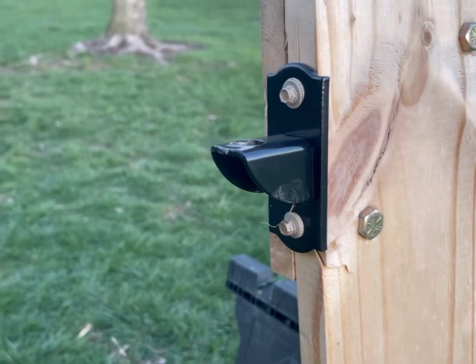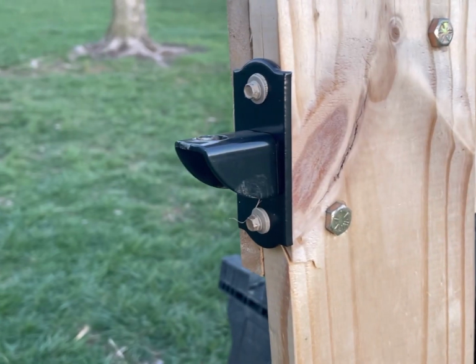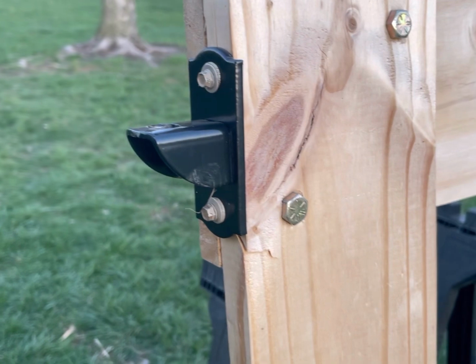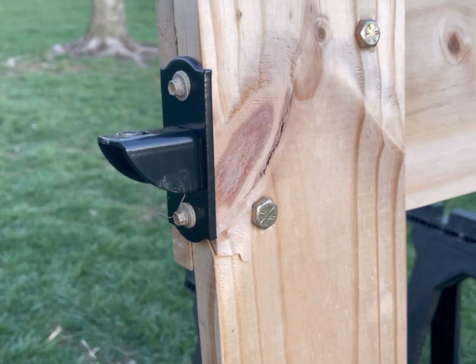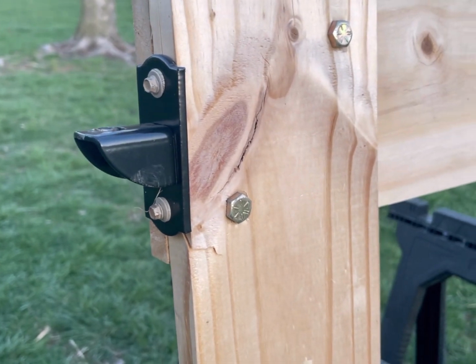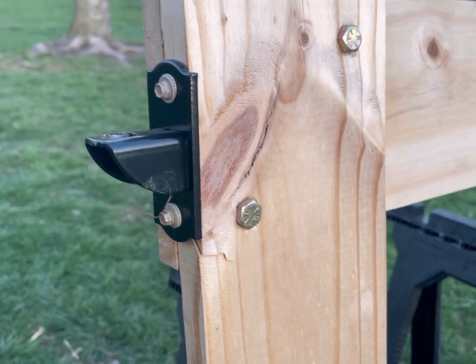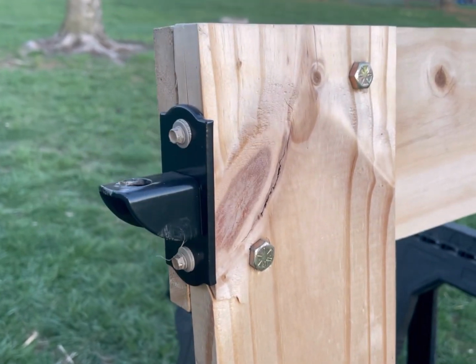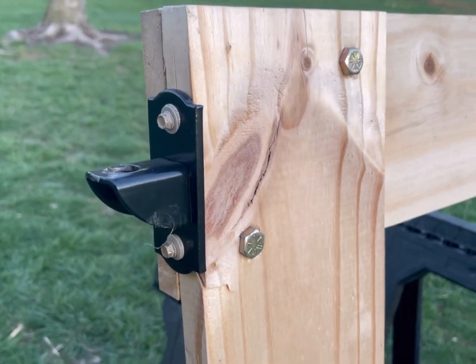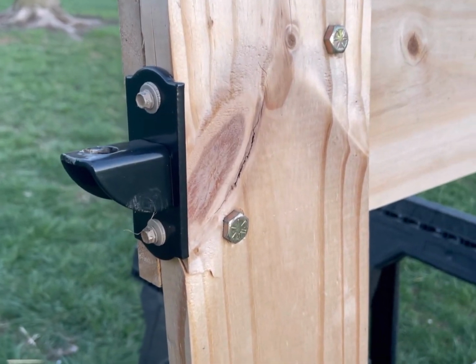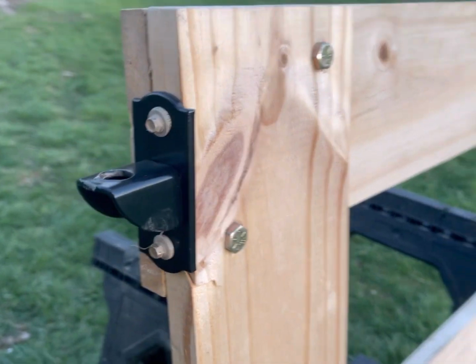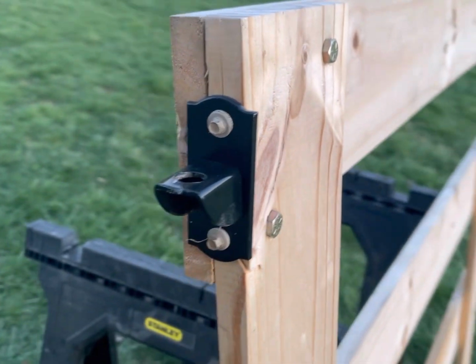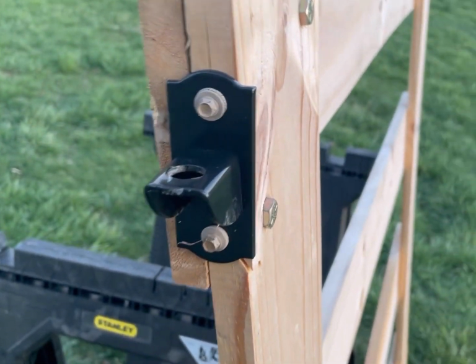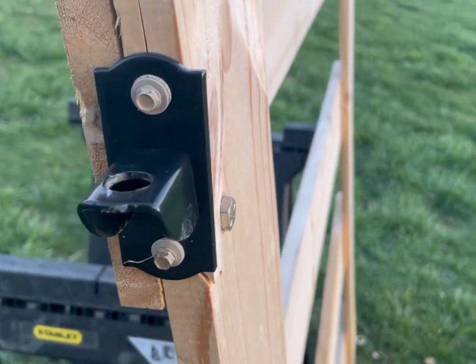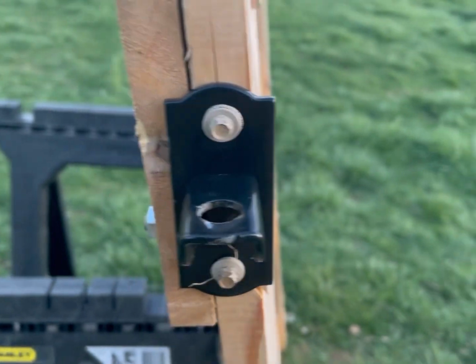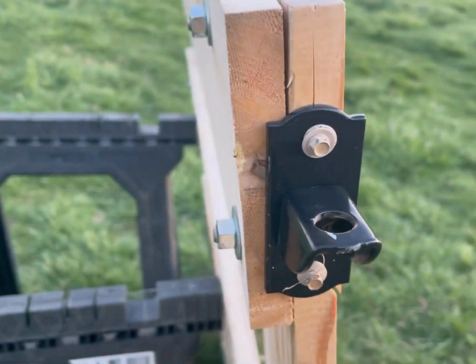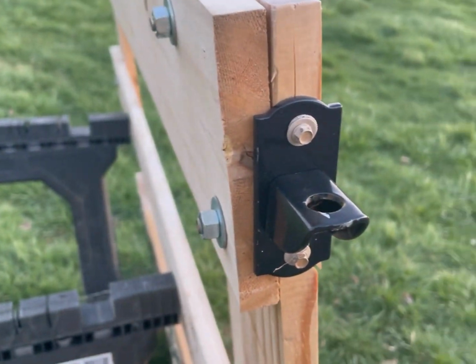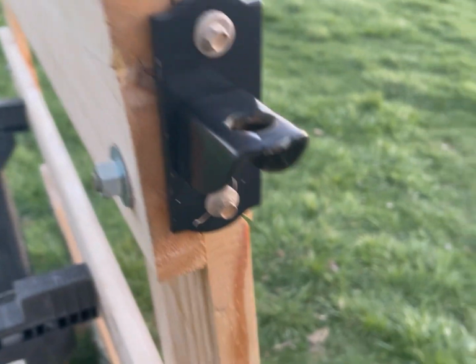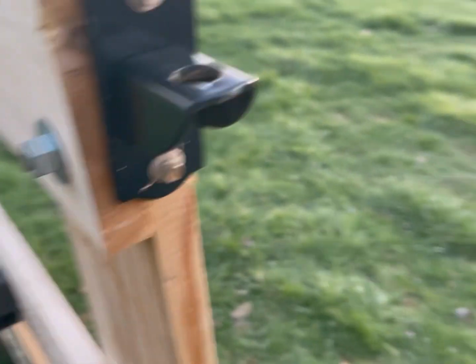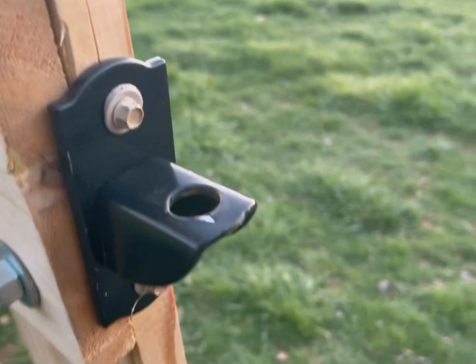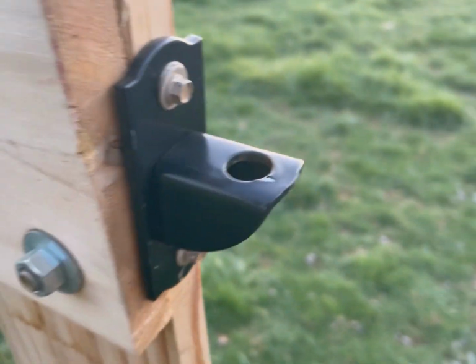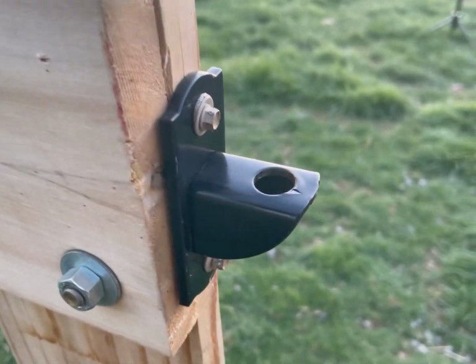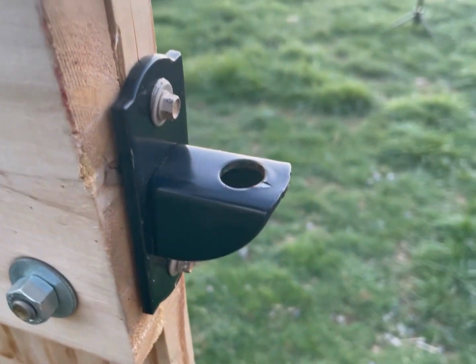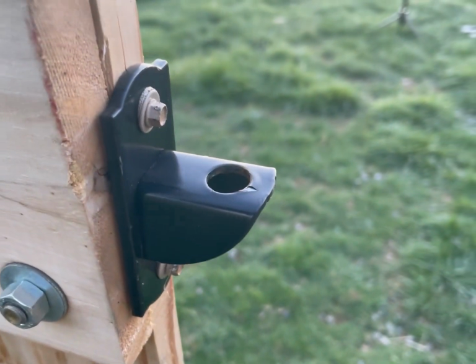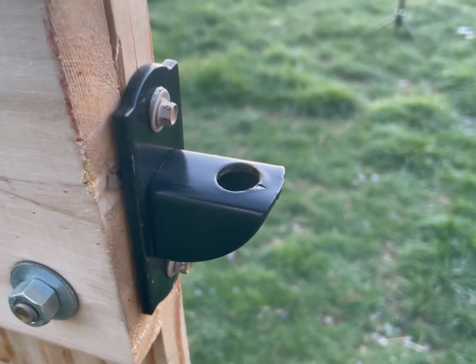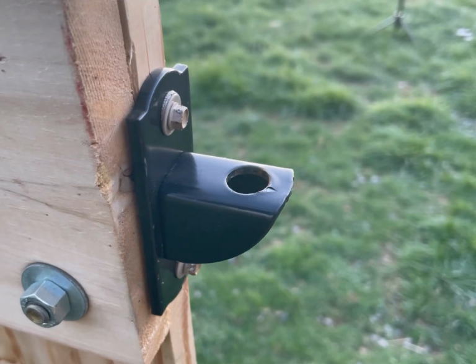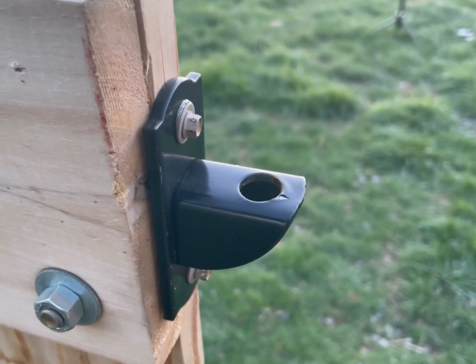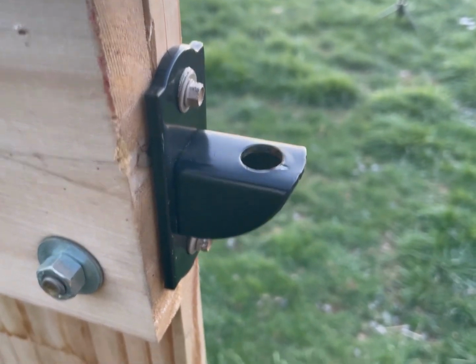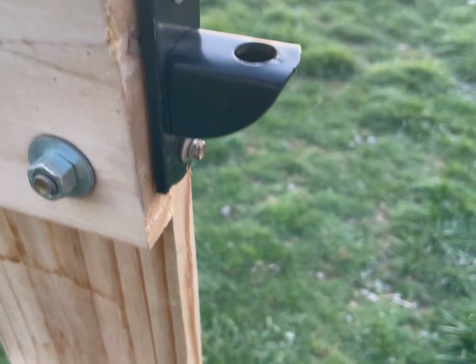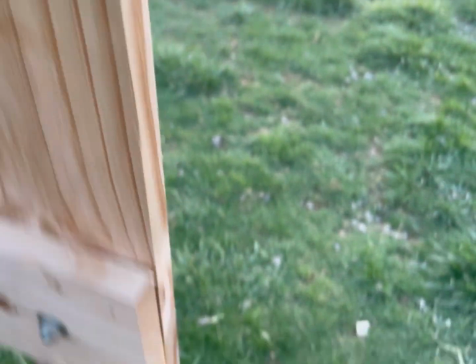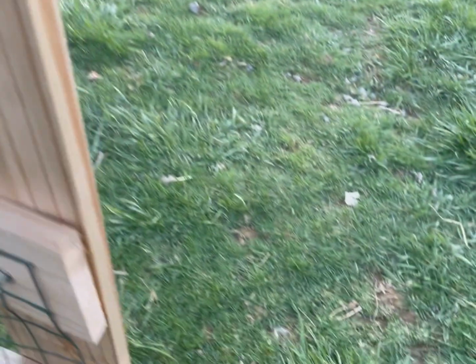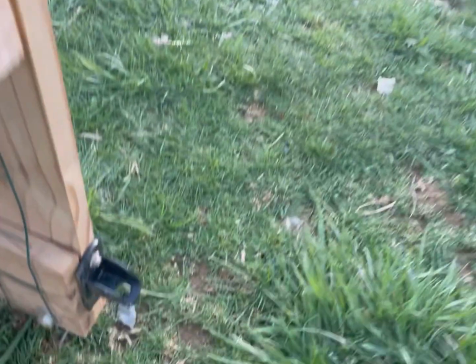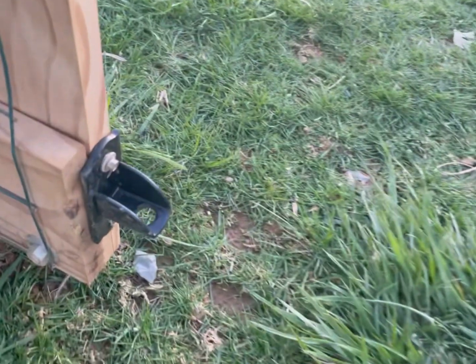We used a T-post hinge mount kit bought off Amazon, and got the little hinge brackets off of Lowe's. The gate literally just sat right down and rested on the brackets, and it swung really nicely, nice and smooth.